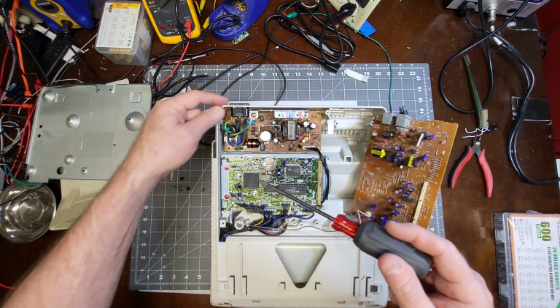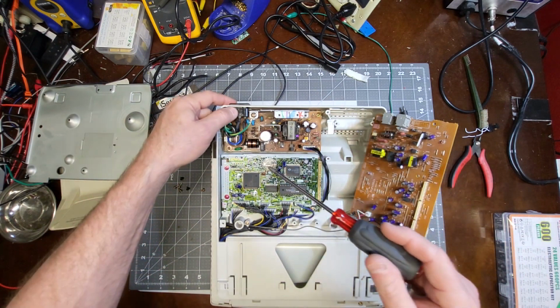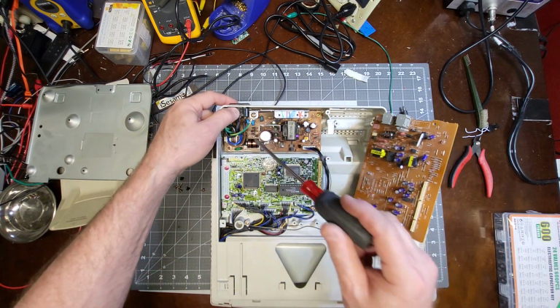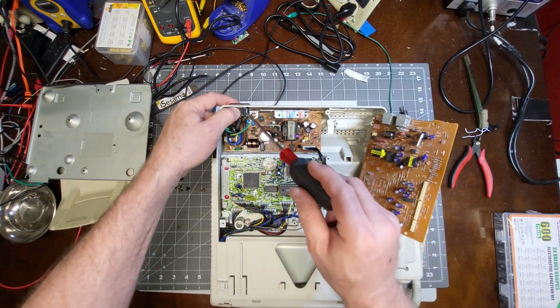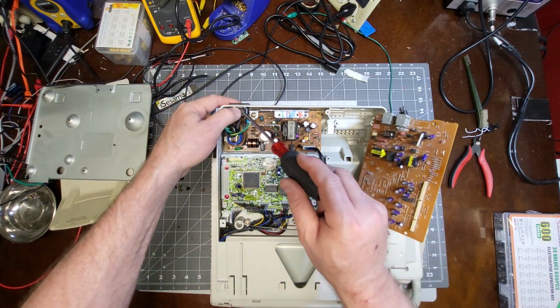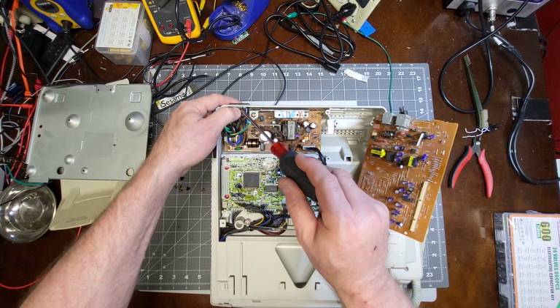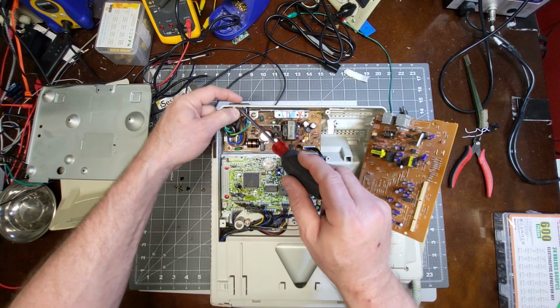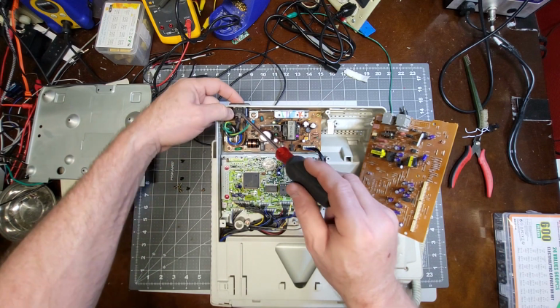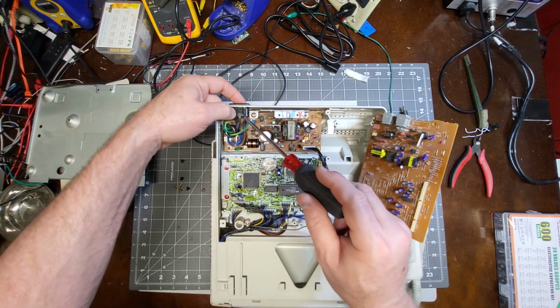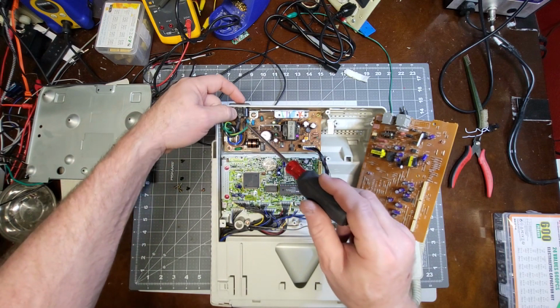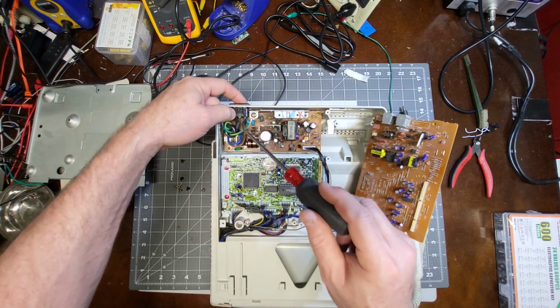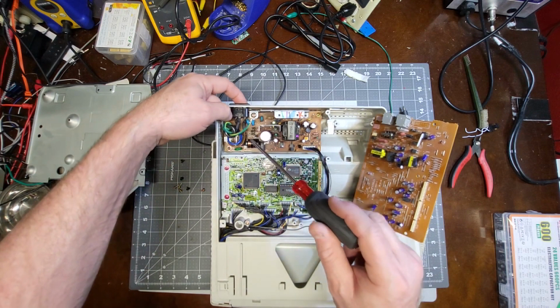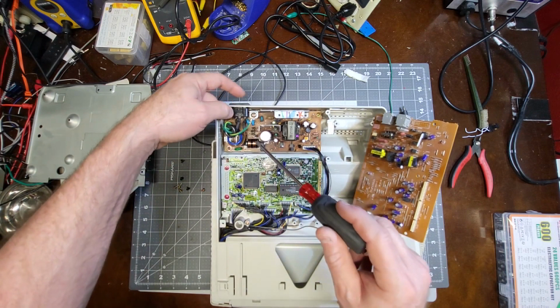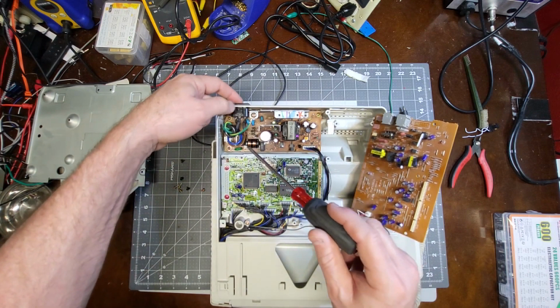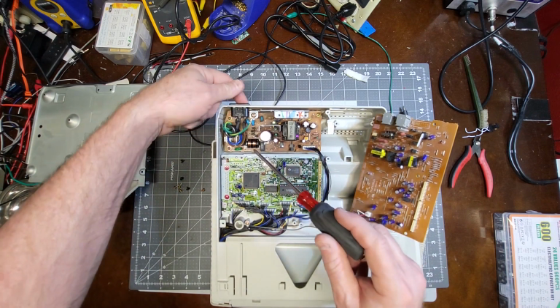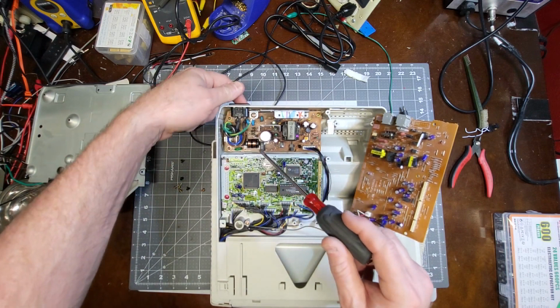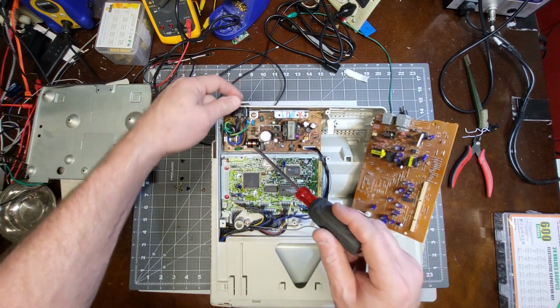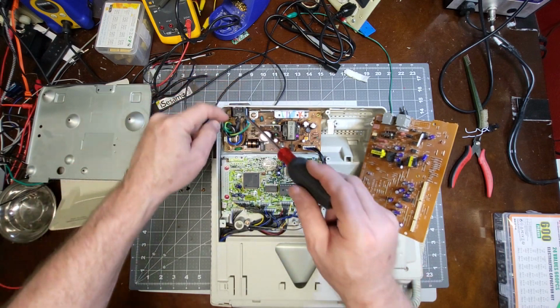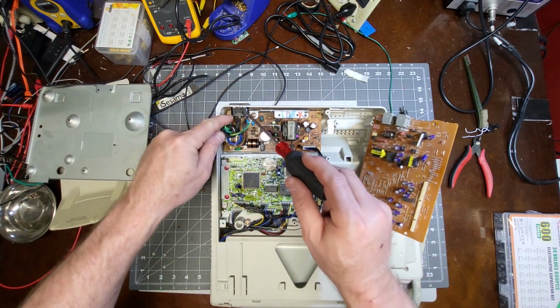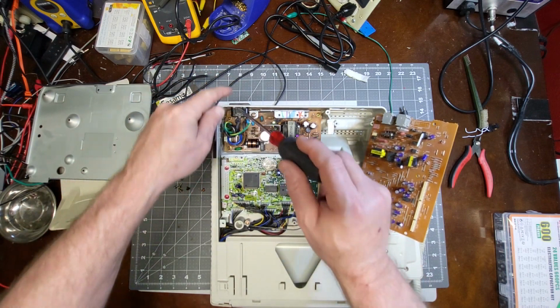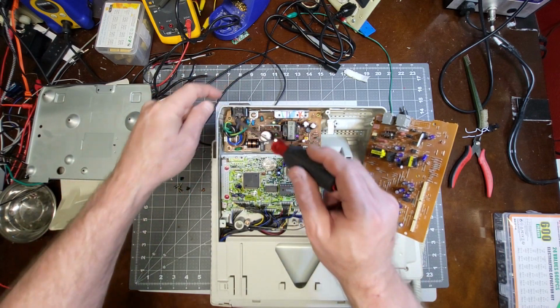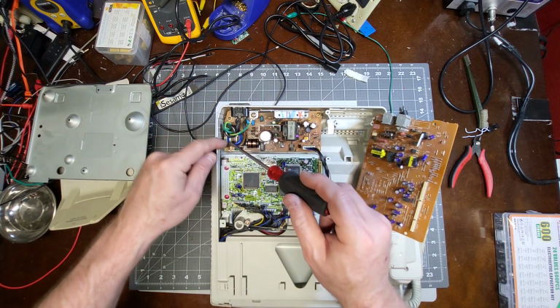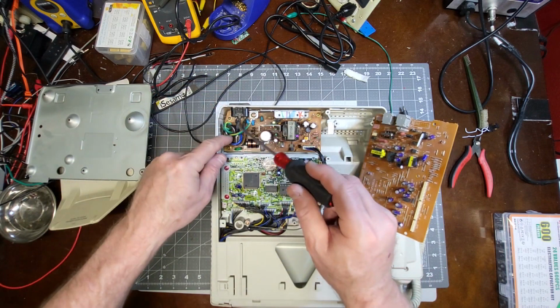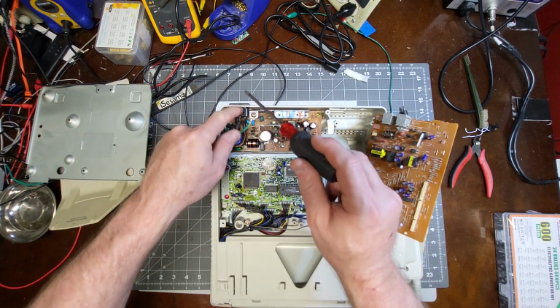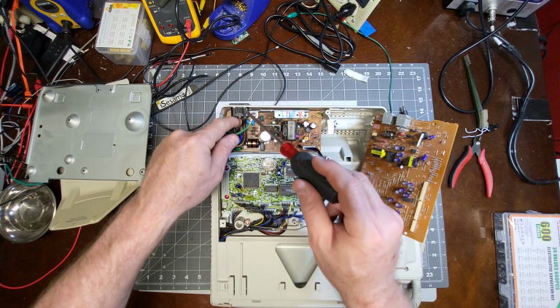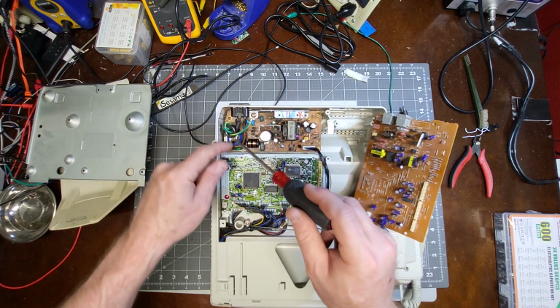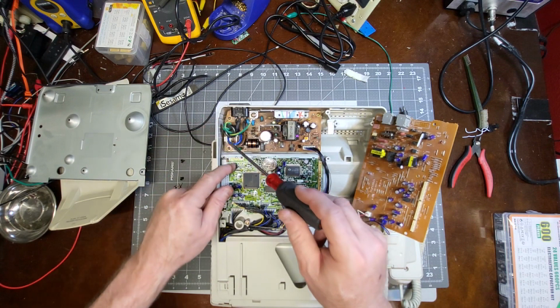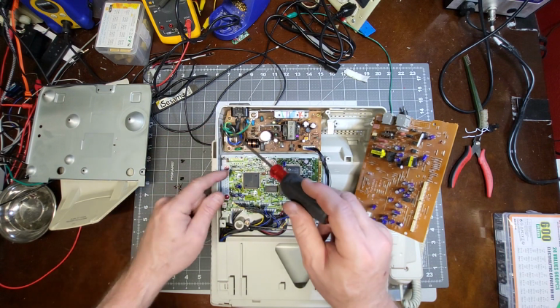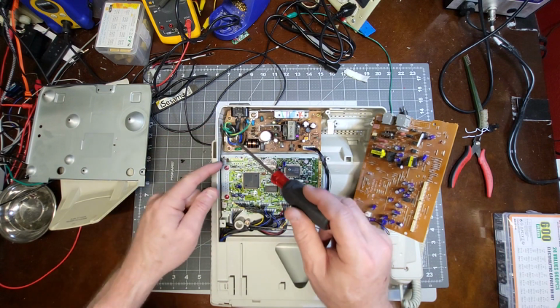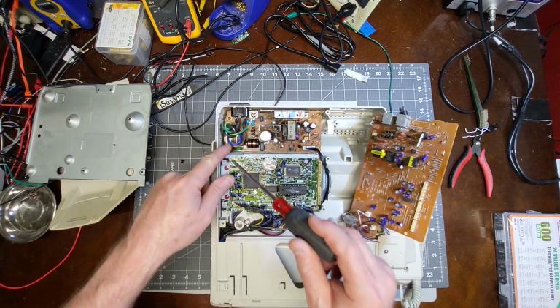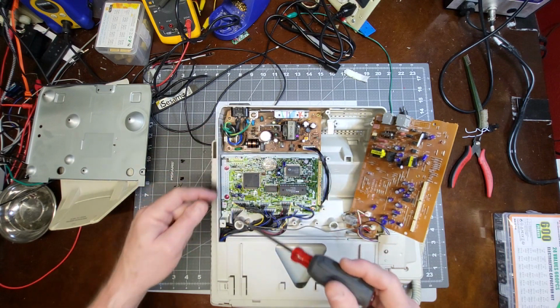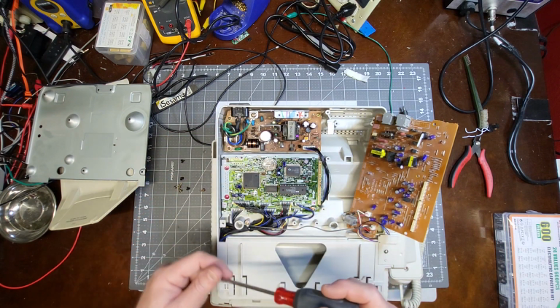You can pop this connector off — on the other side there are some tabs in there if you want to take that connector out so you can power it up using that connector.